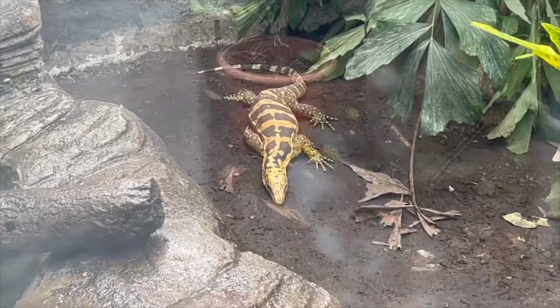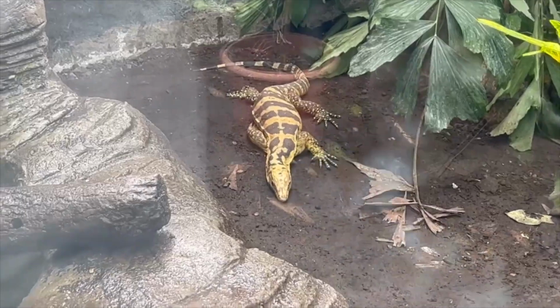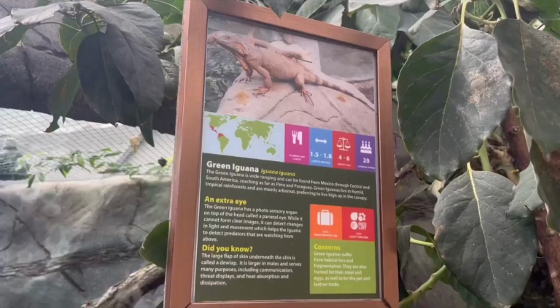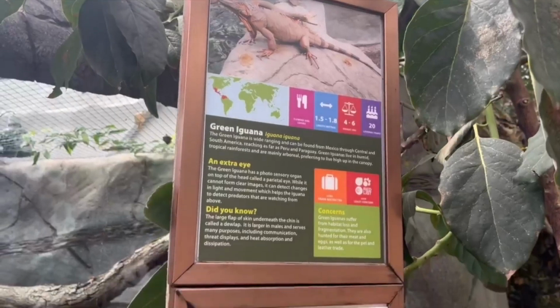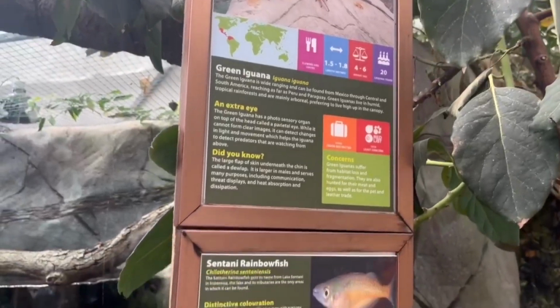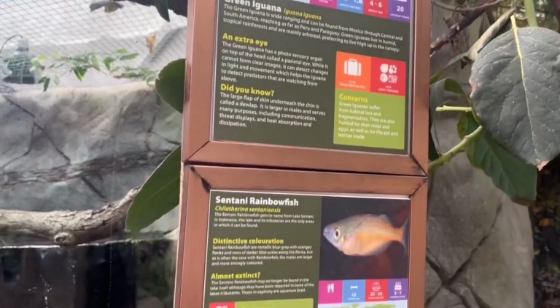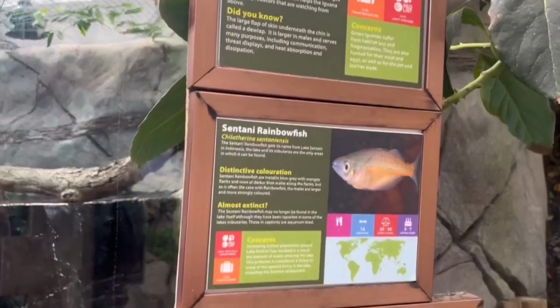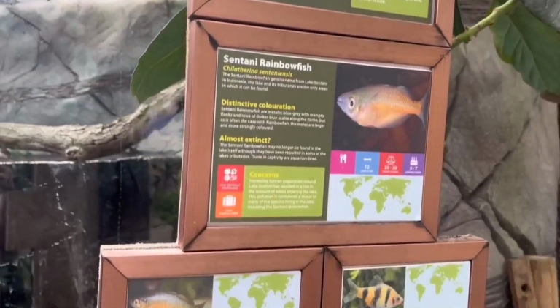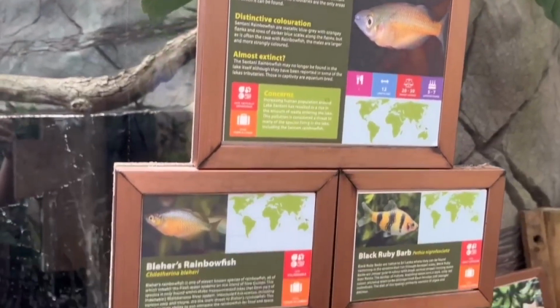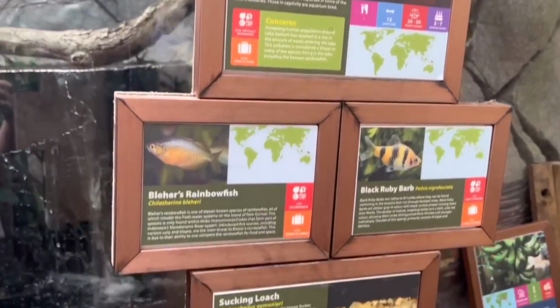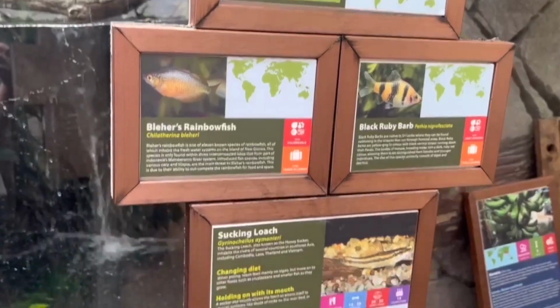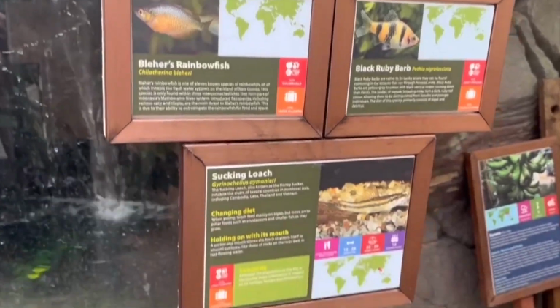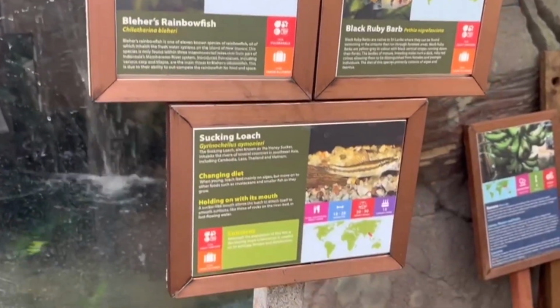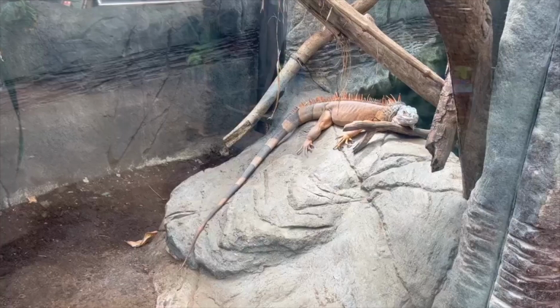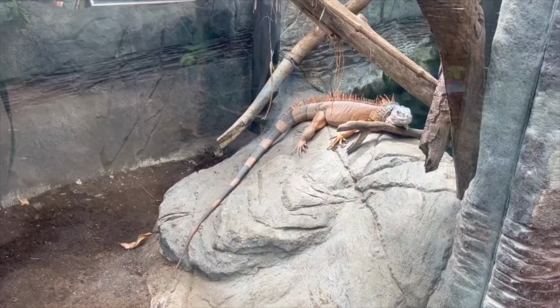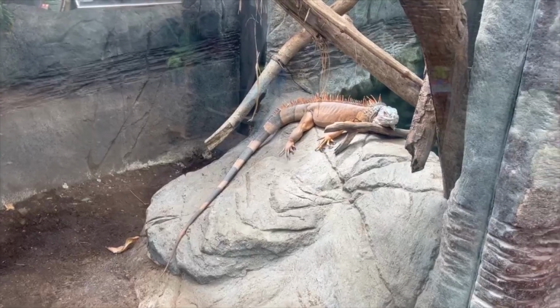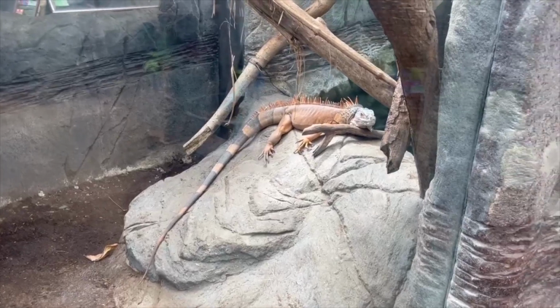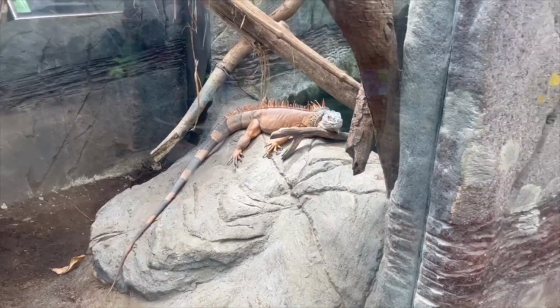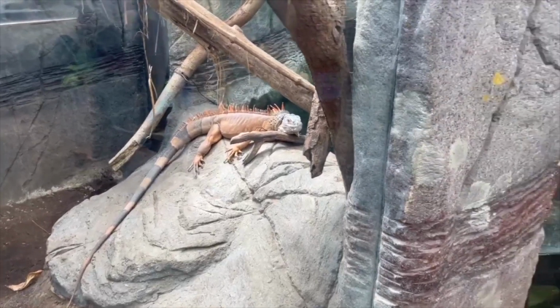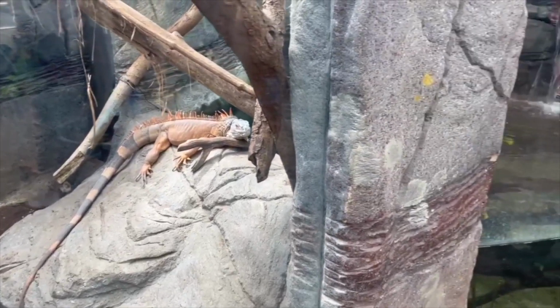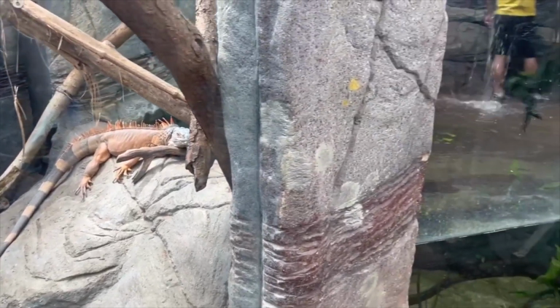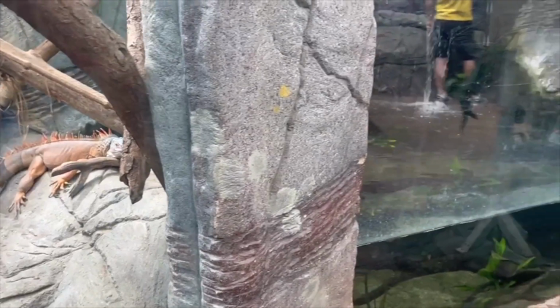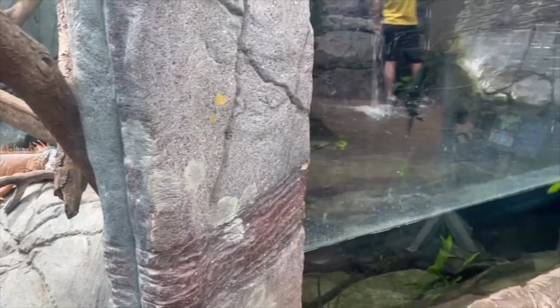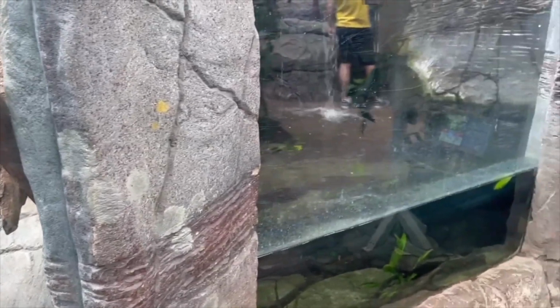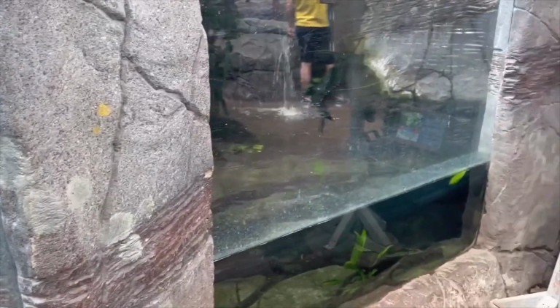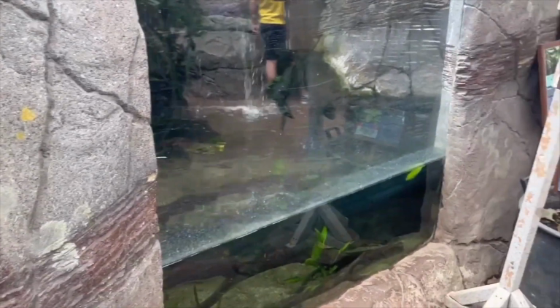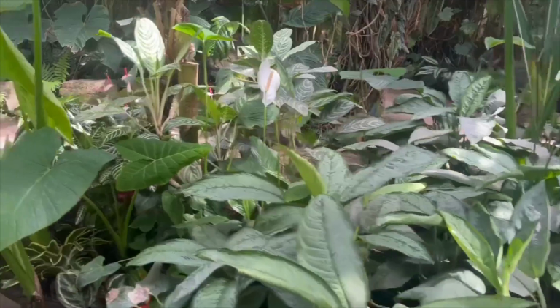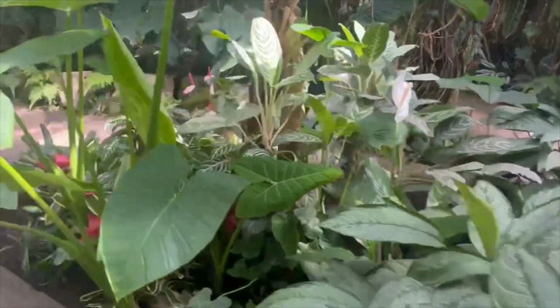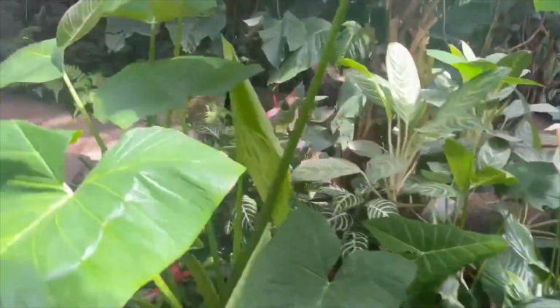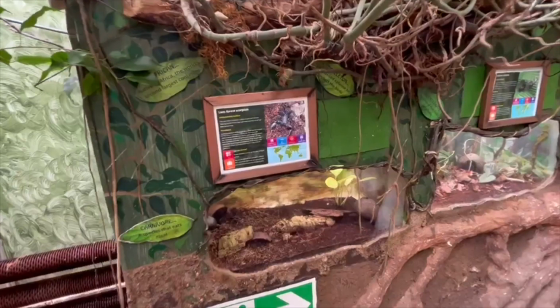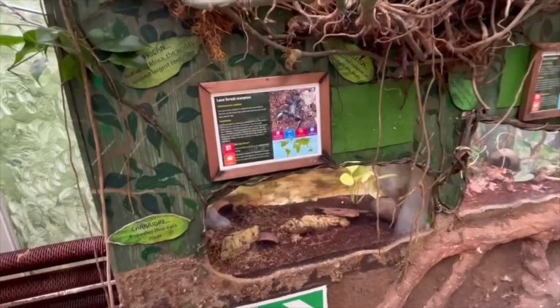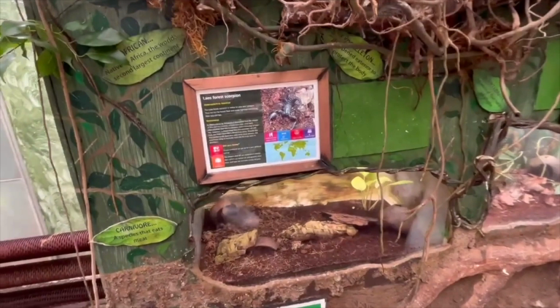Also next door to the Philippine water monitor we do have a green iguana. Now this green iguana used to have the whole side of this exhibit to himself. He now also has his own pond with fish inside of it. I've never seen him swimming here before, but I imagine it would be quite nice to have a swim in there.